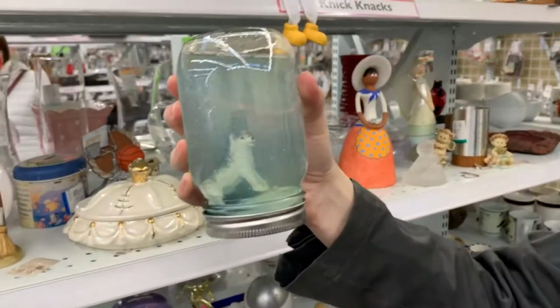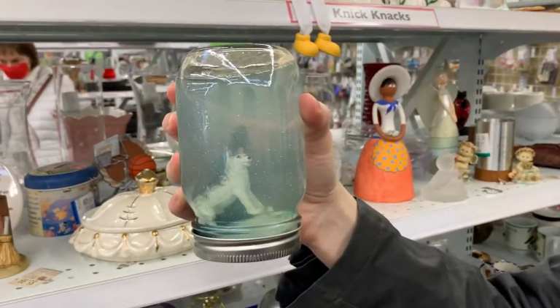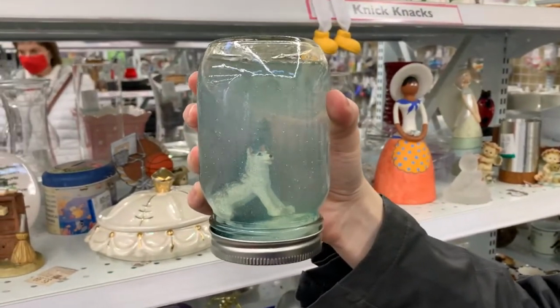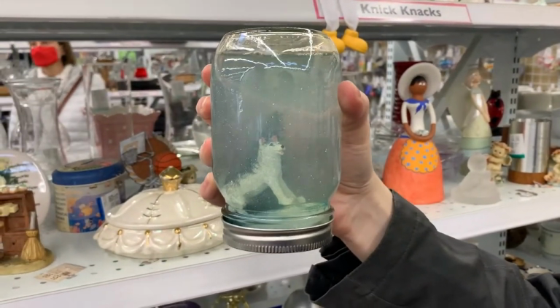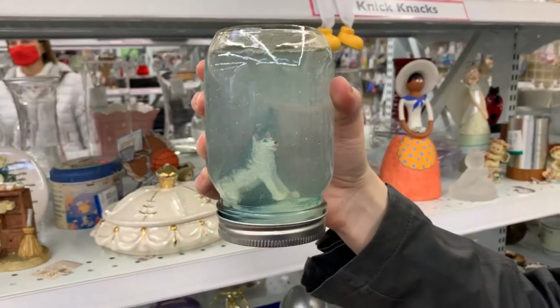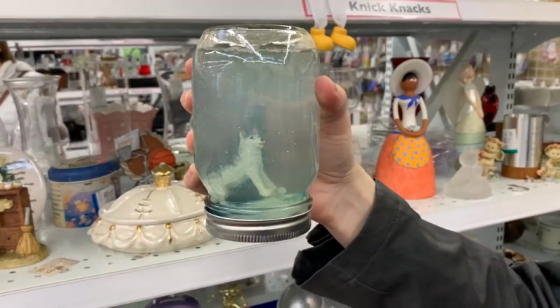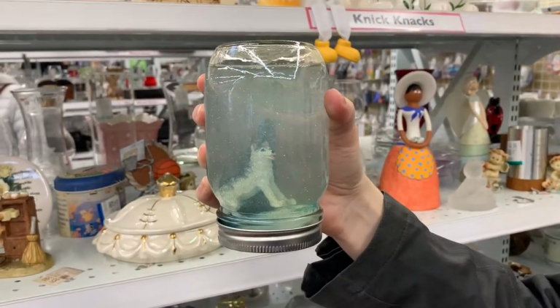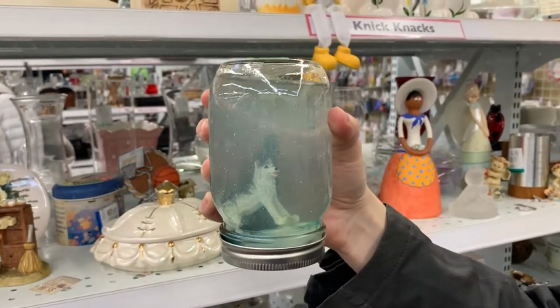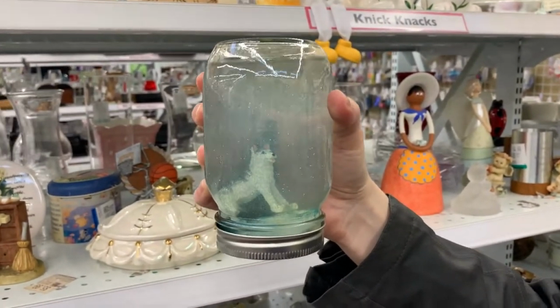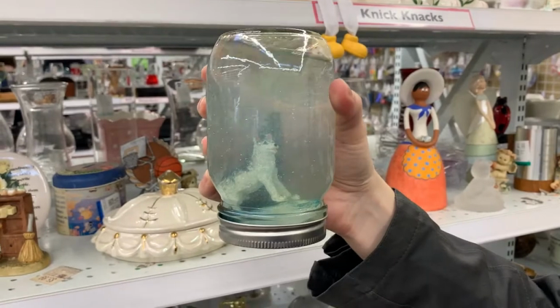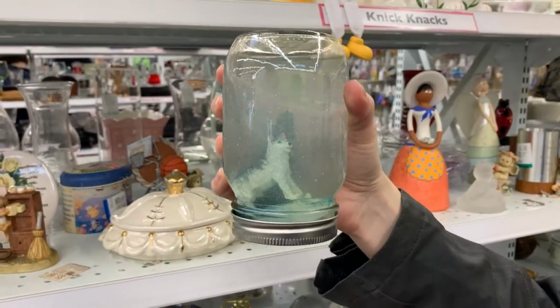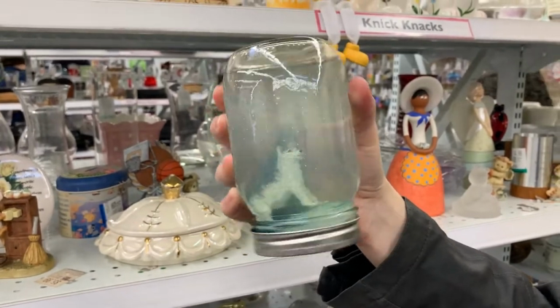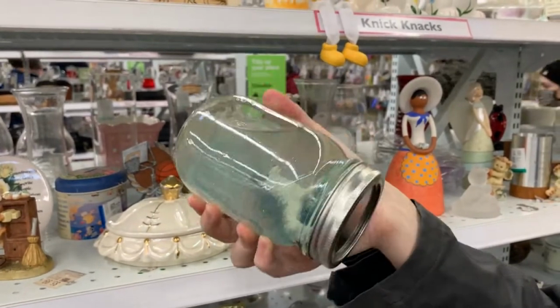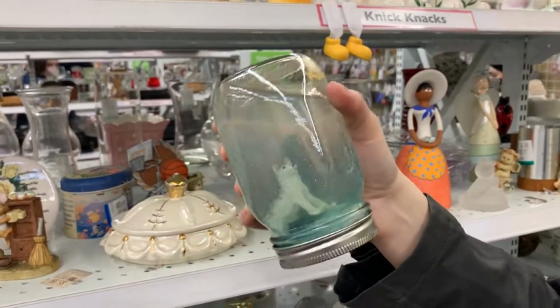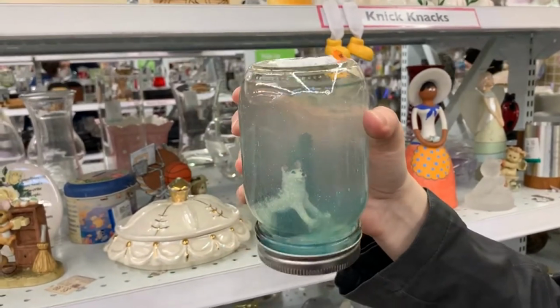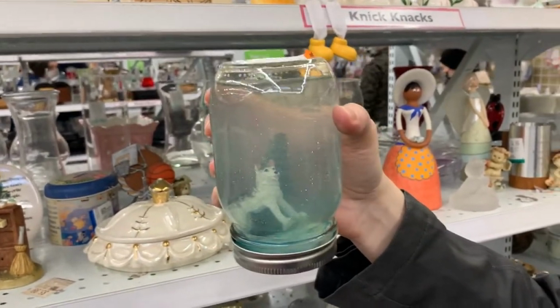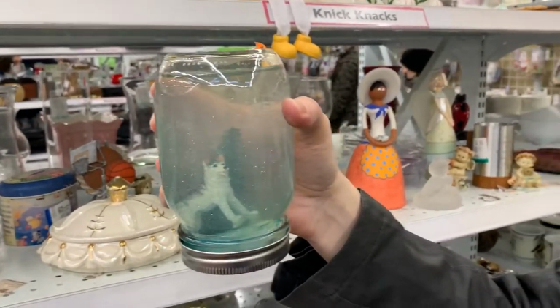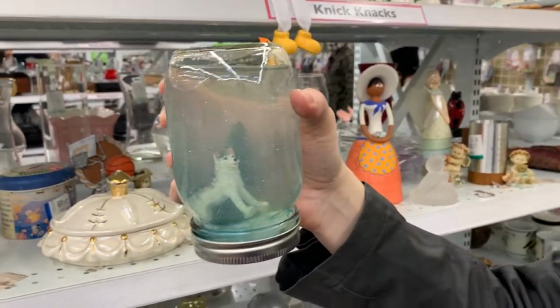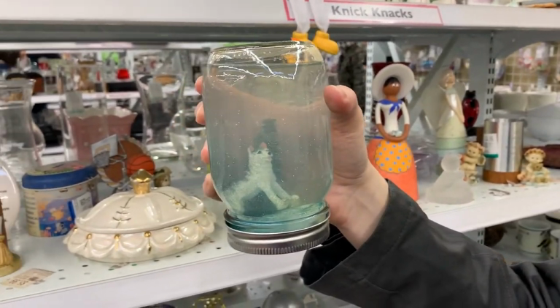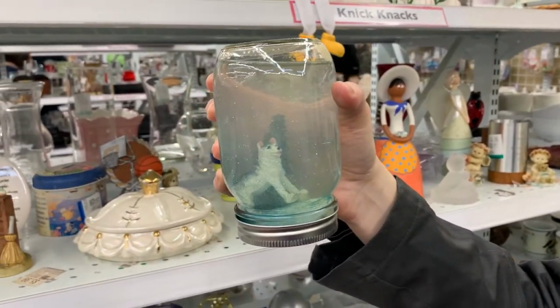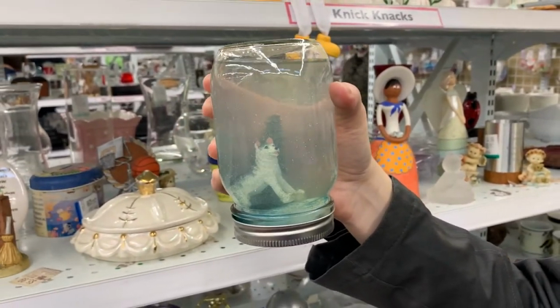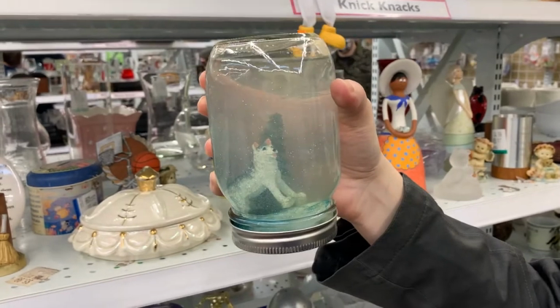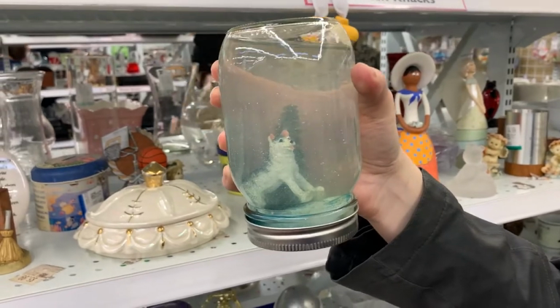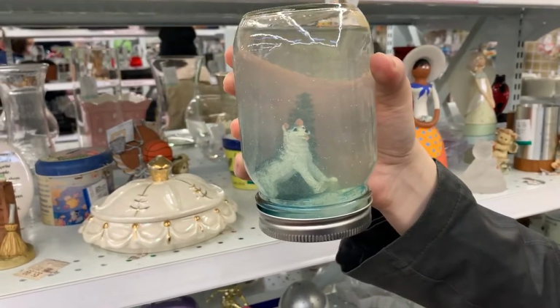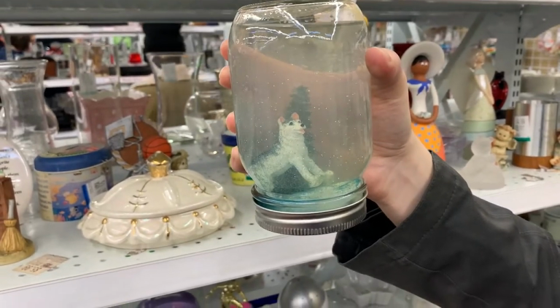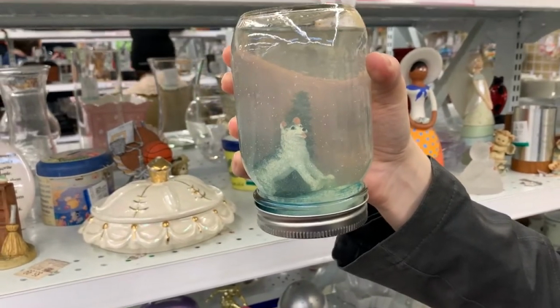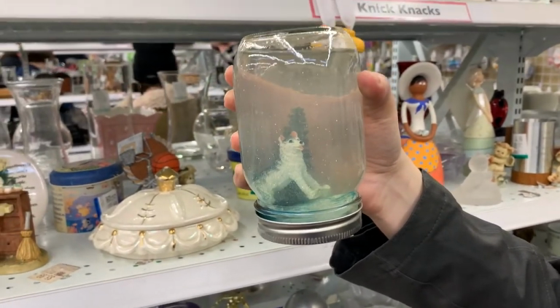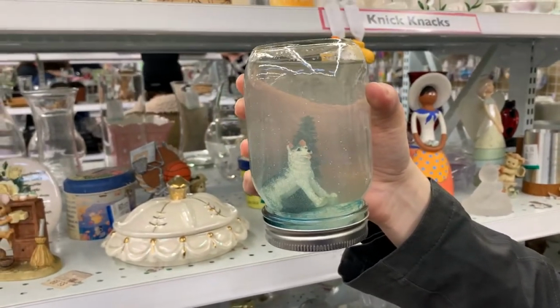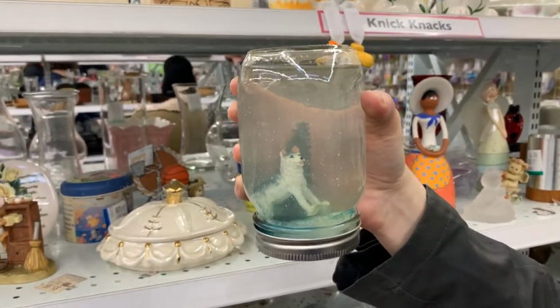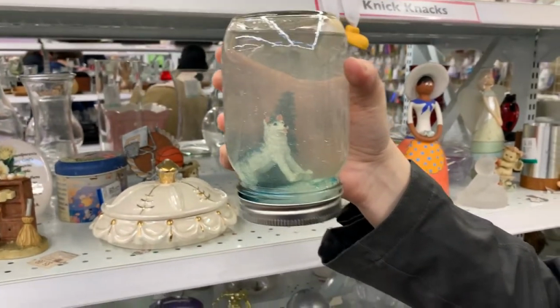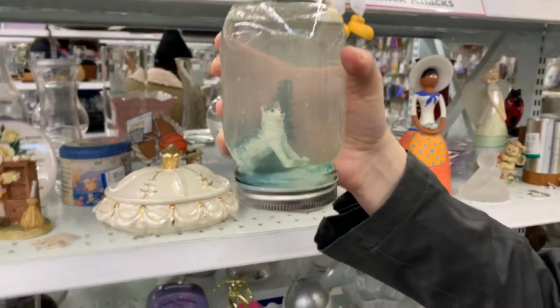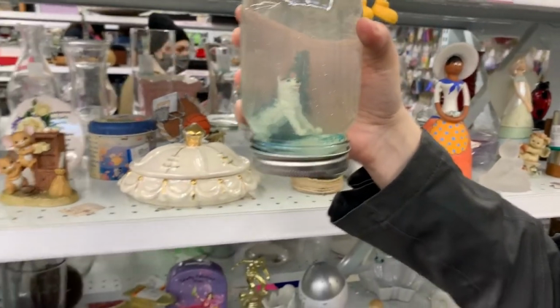Oh god, remember that trend where everything was mason jars? So if we have to tolerate this, we have to share it with everybody else. What in the hell — it is a homemade snow globe. I don't want to think about what's in that.